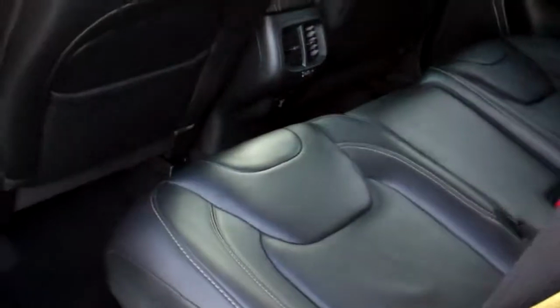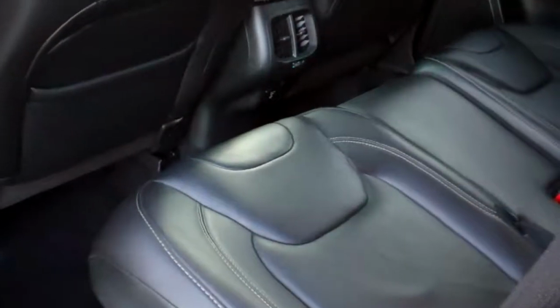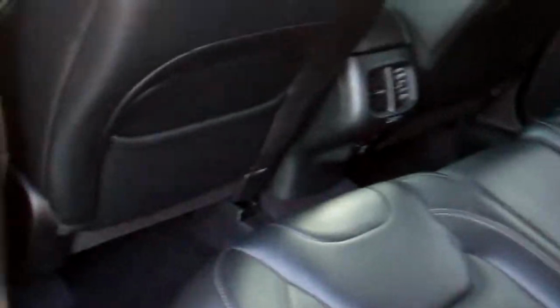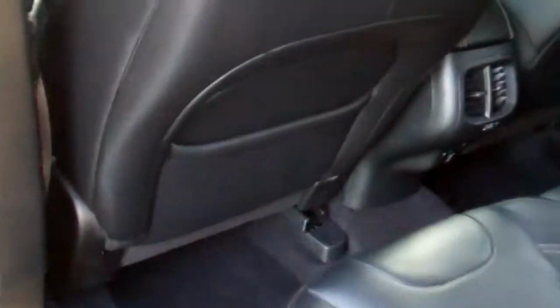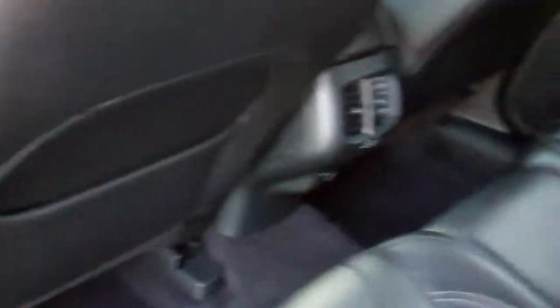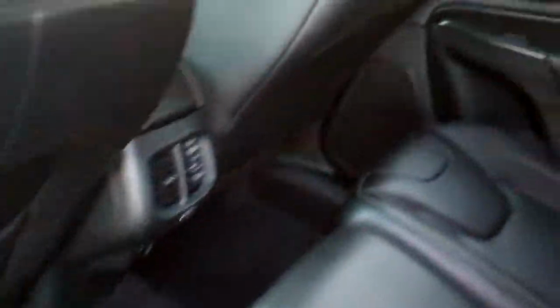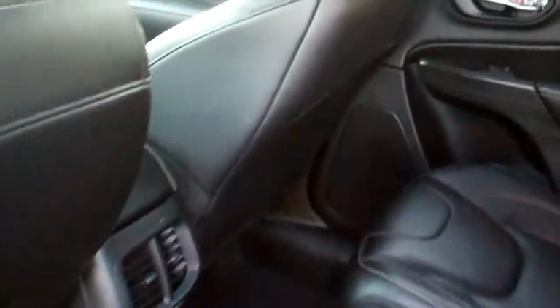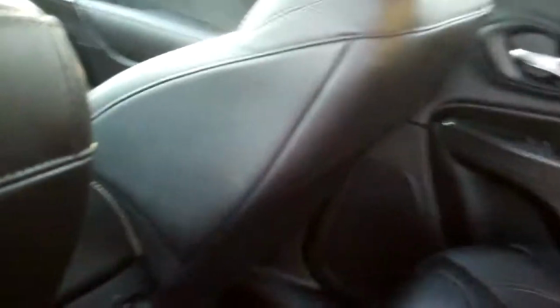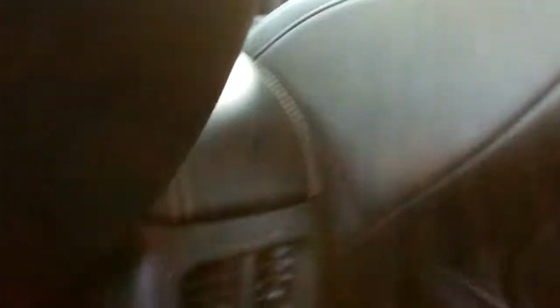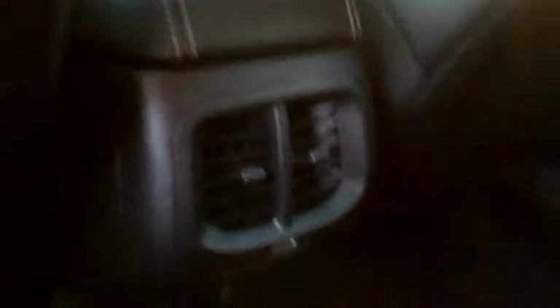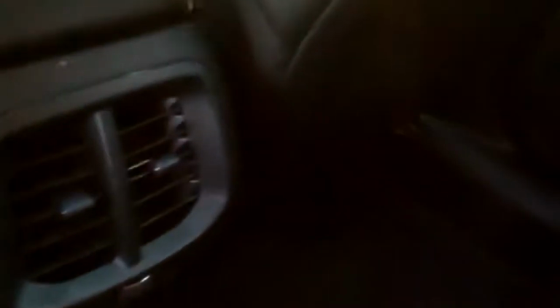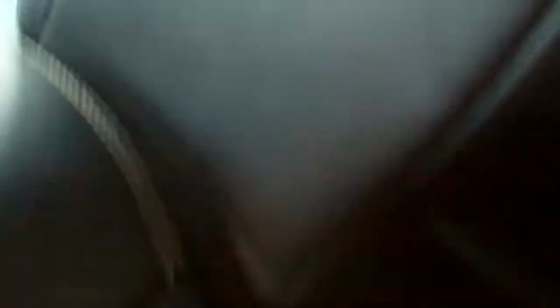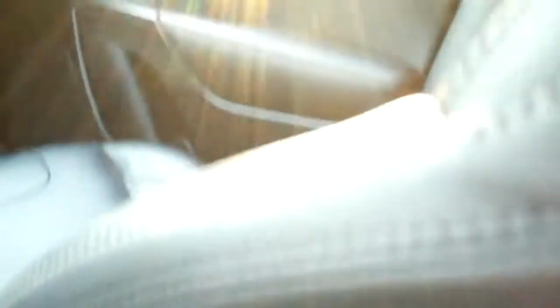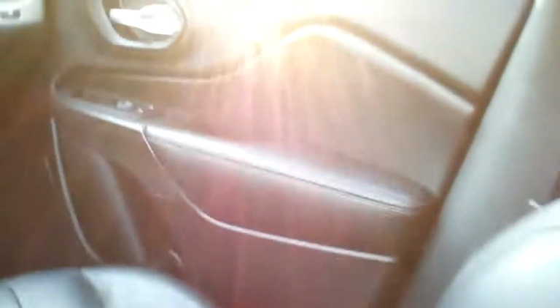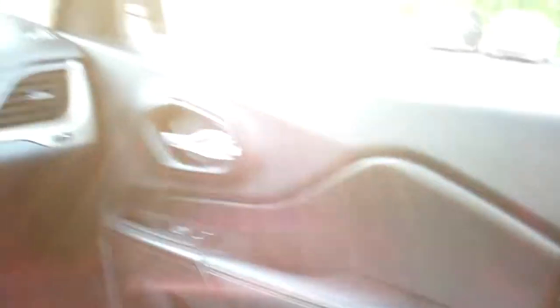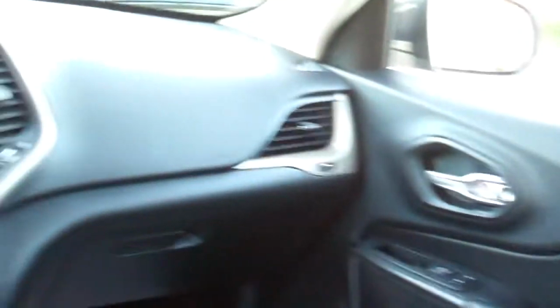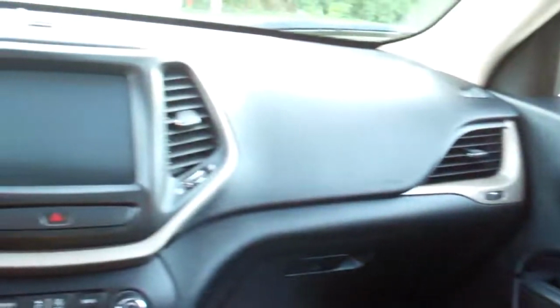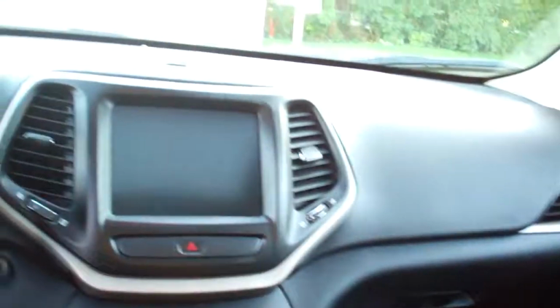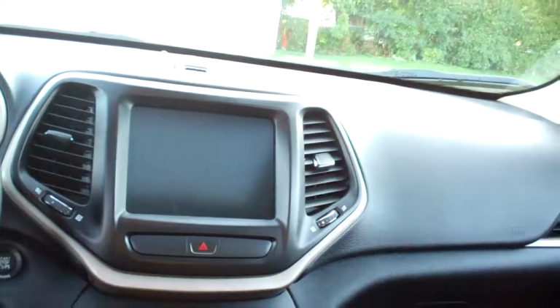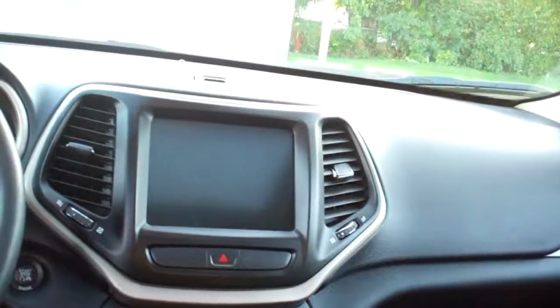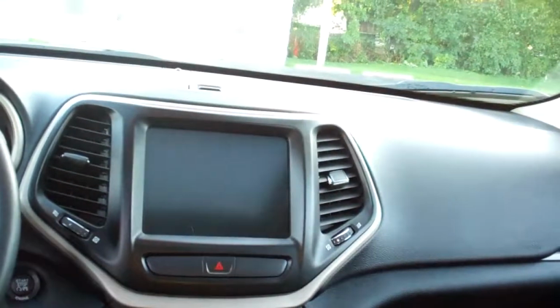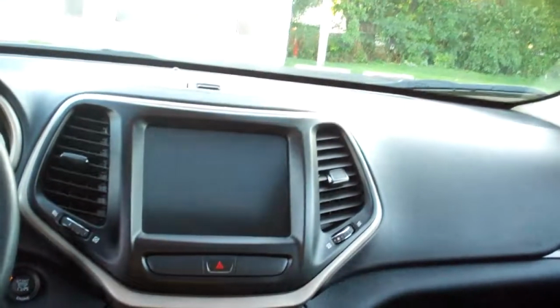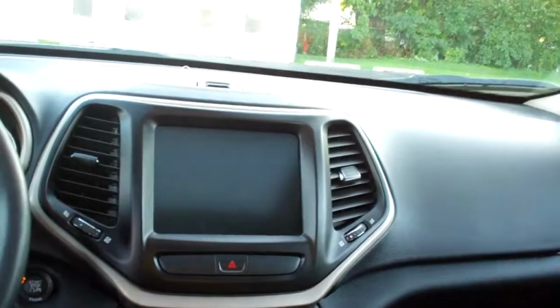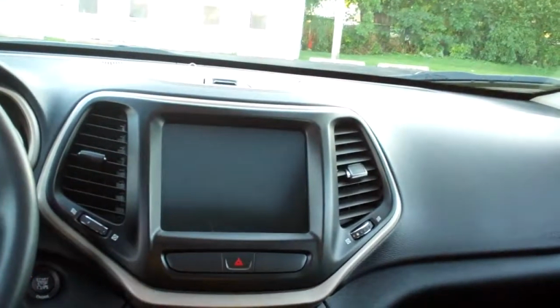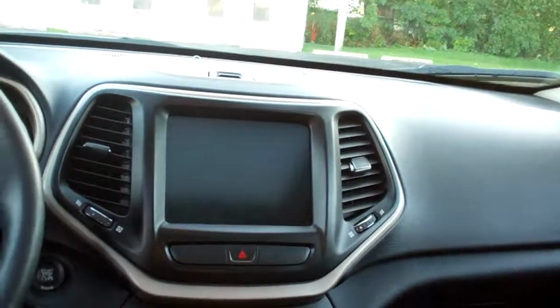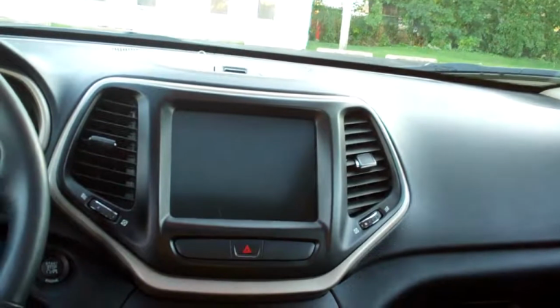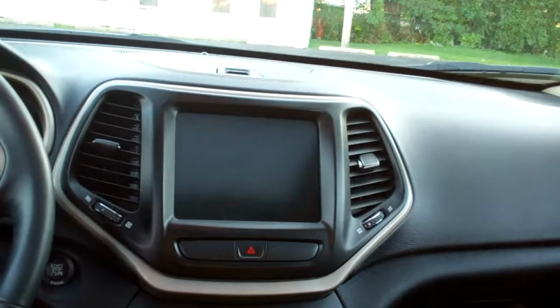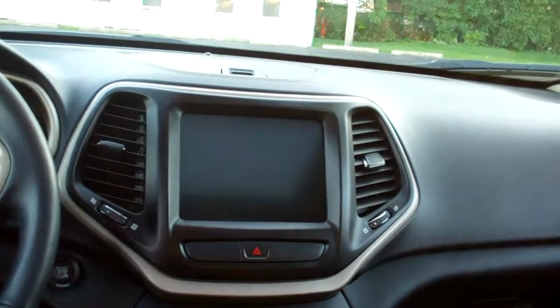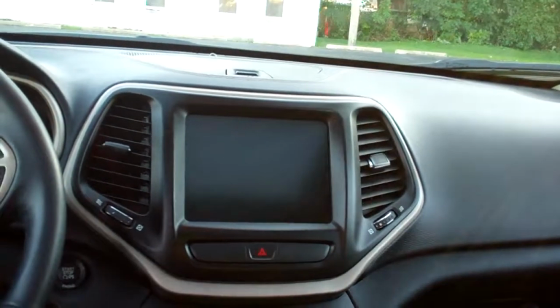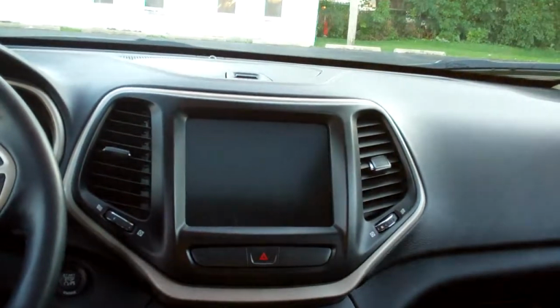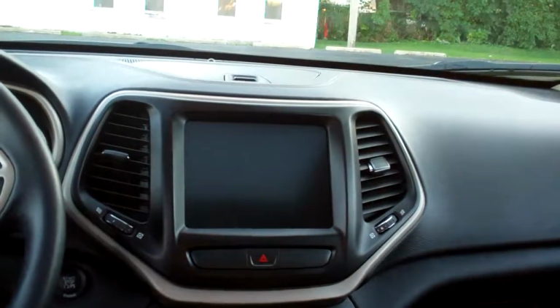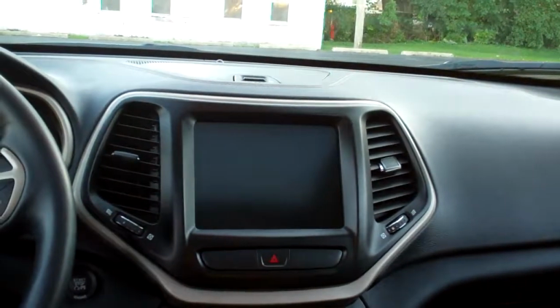Black leather, nice and clean. Good room back here. You got rear heat and air vents. Sleek dash line, AM/FM satellite radio with navigation, backup camera.